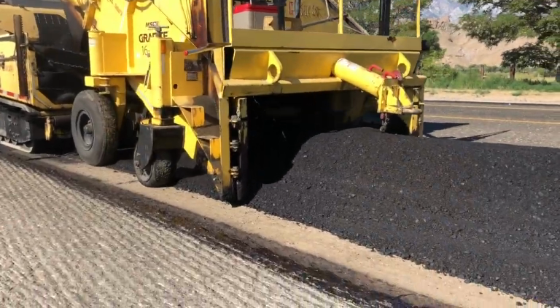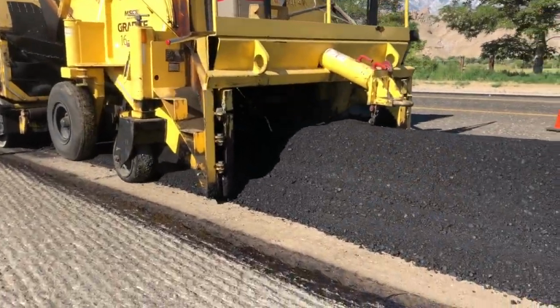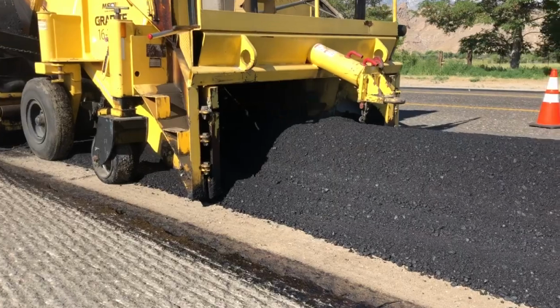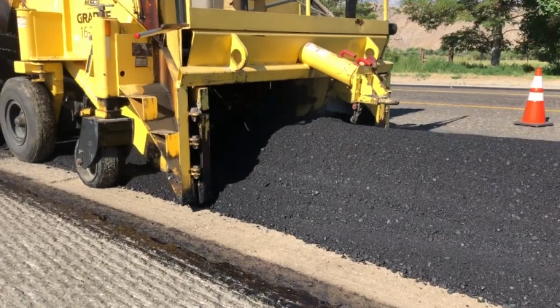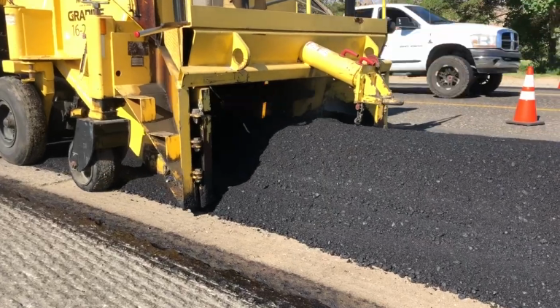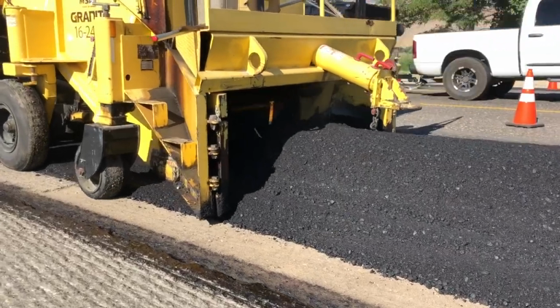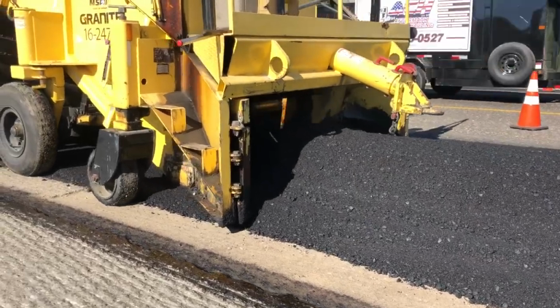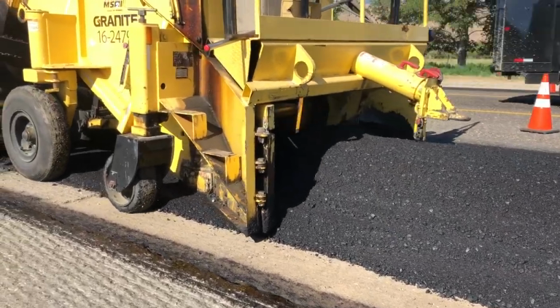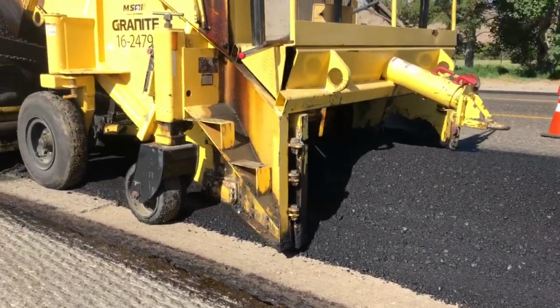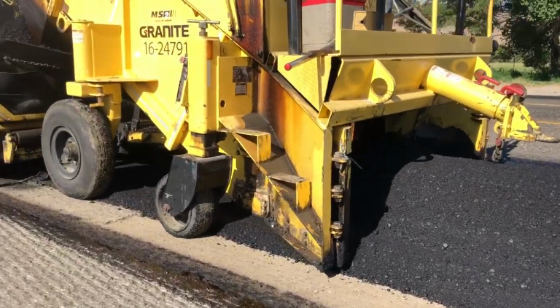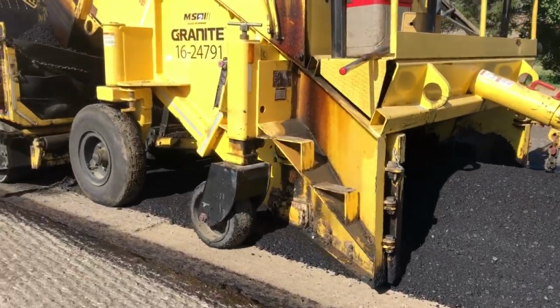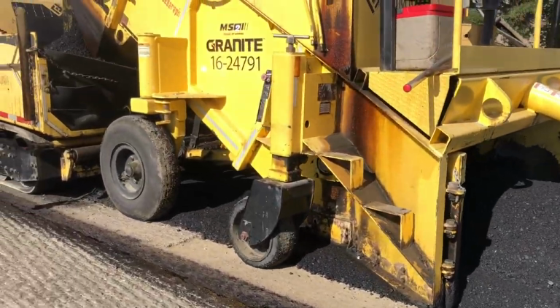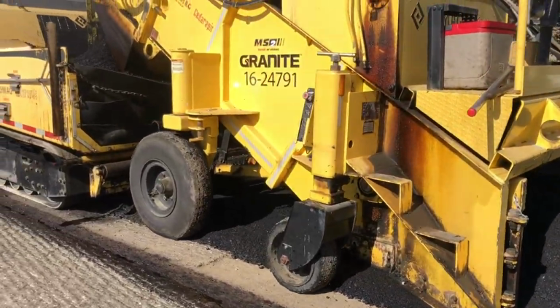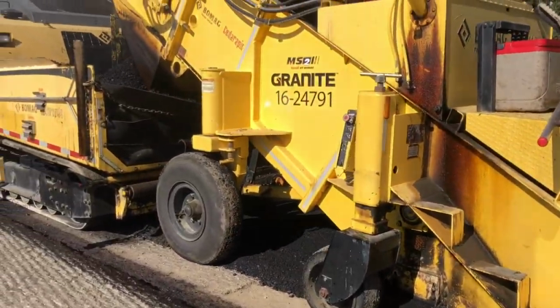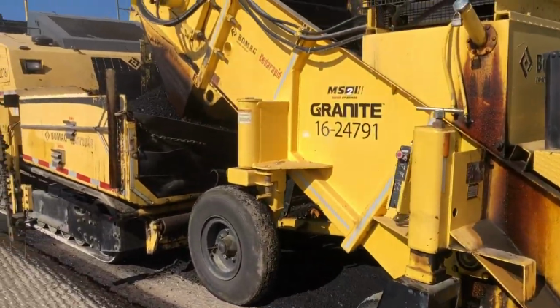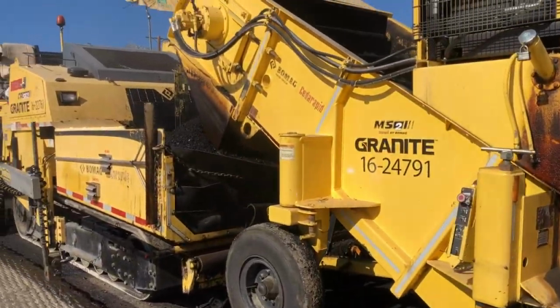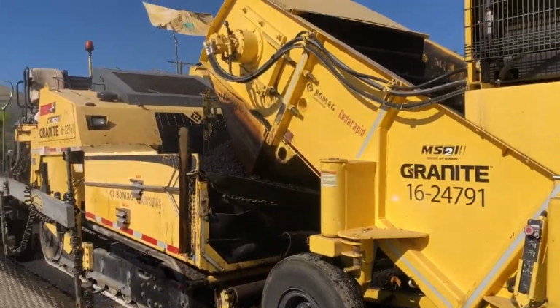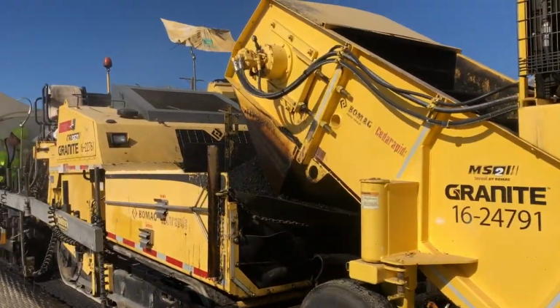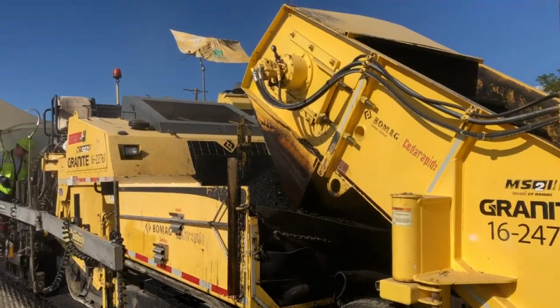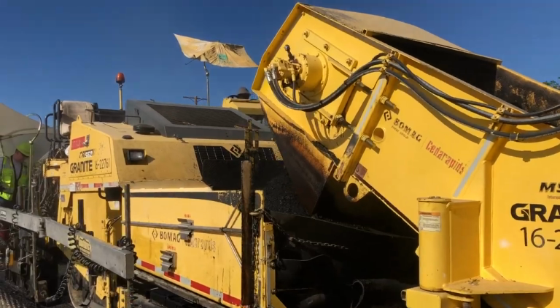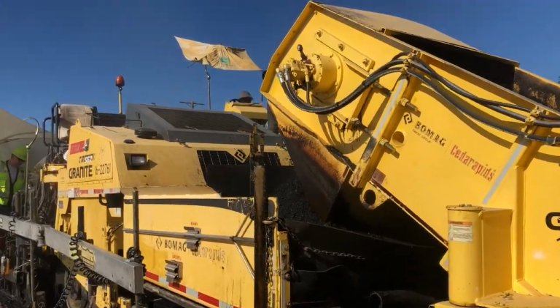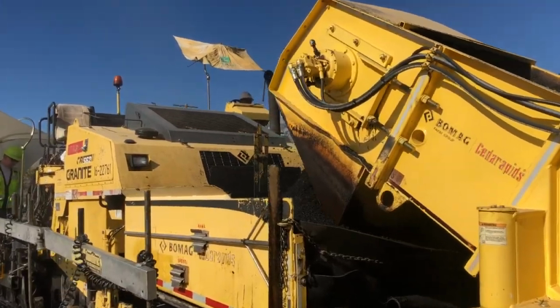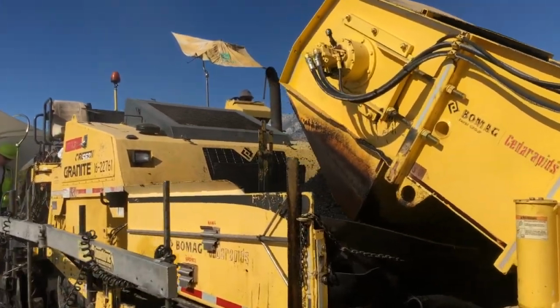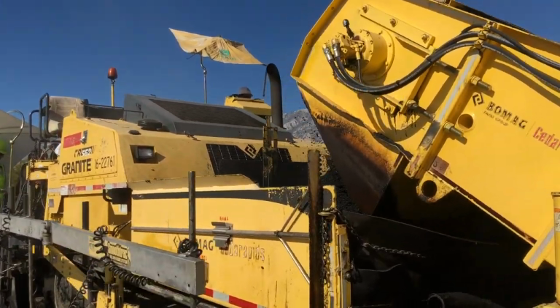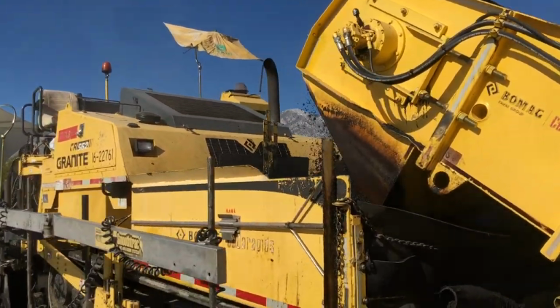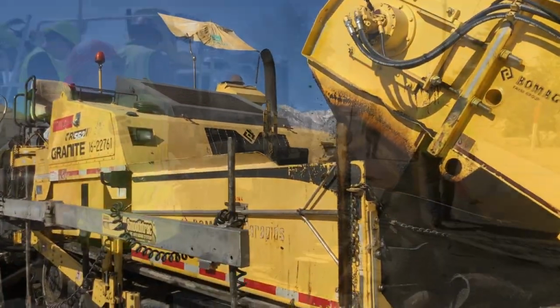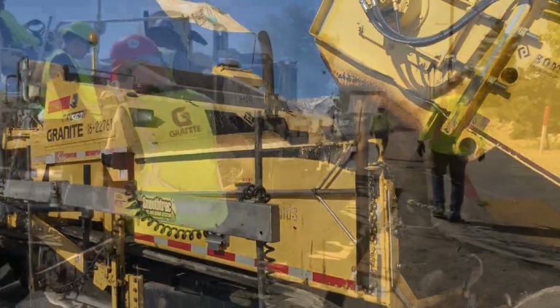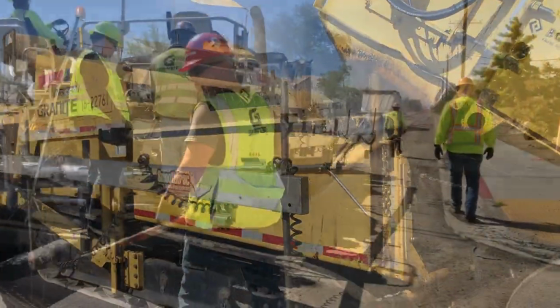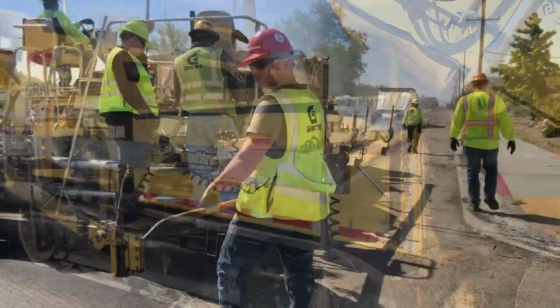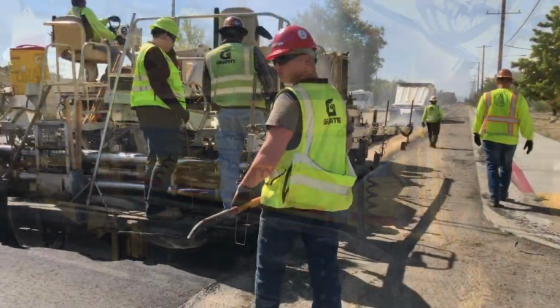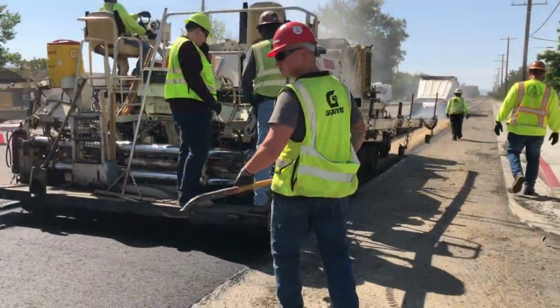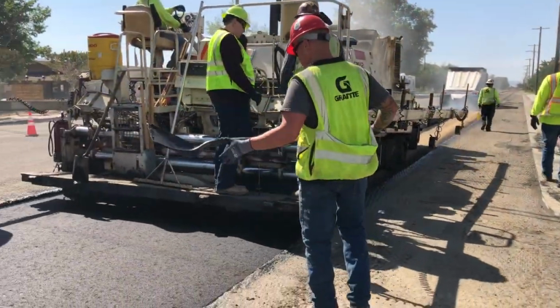Once we started paving, we initially laid the 42 hundredths that we took out of the number two lanes, and then we finished by paving two tenths over the entire project to bring it back to finished surface.